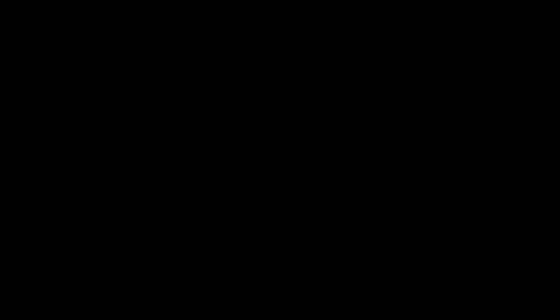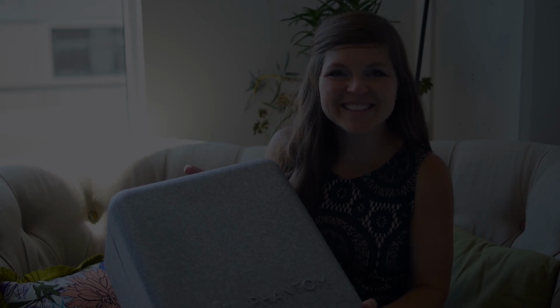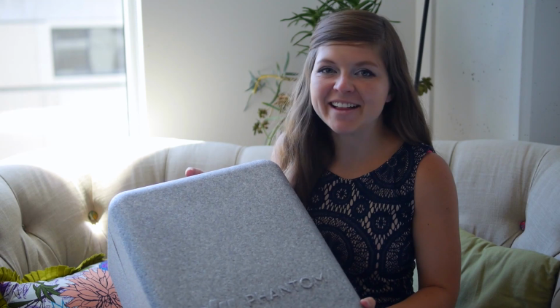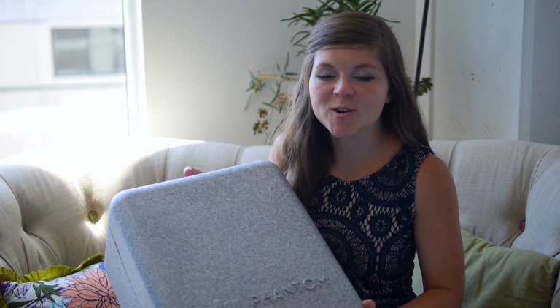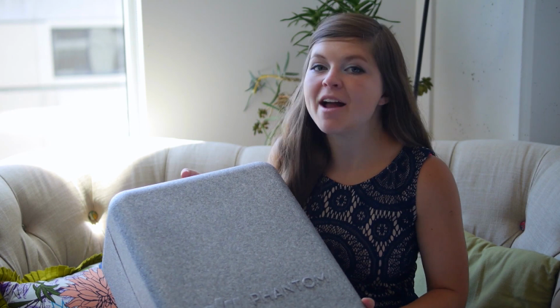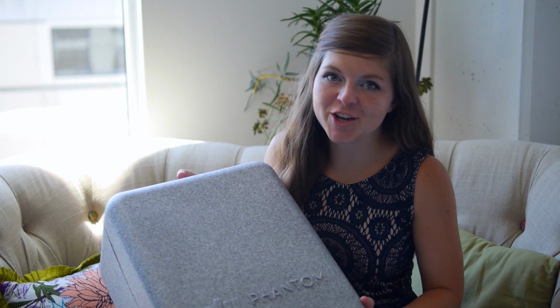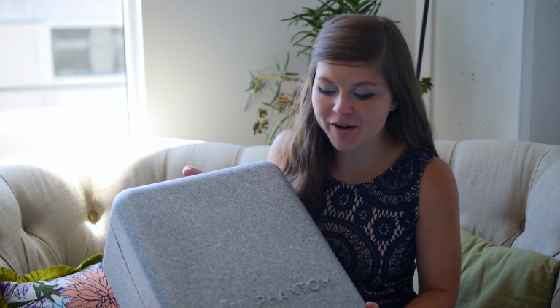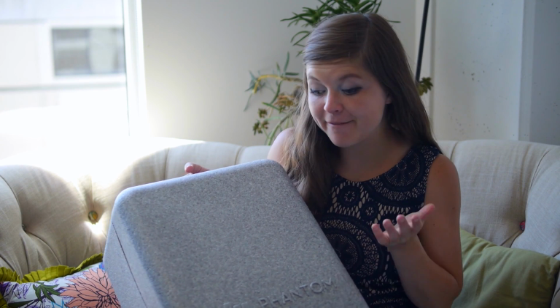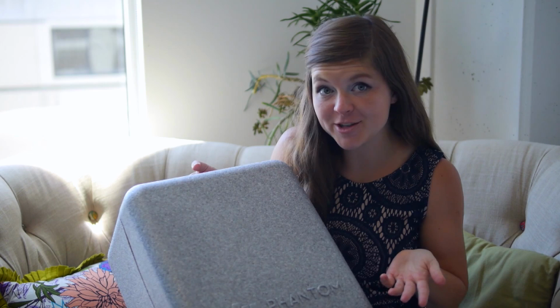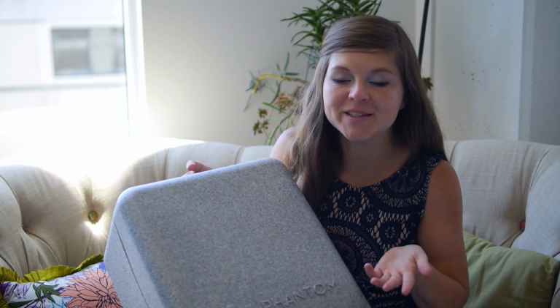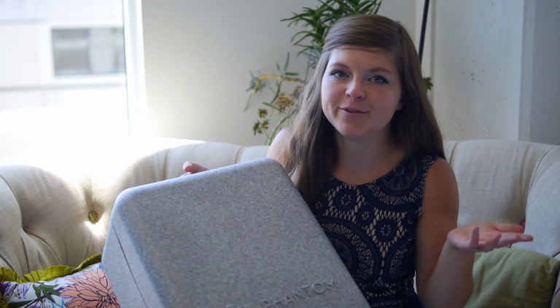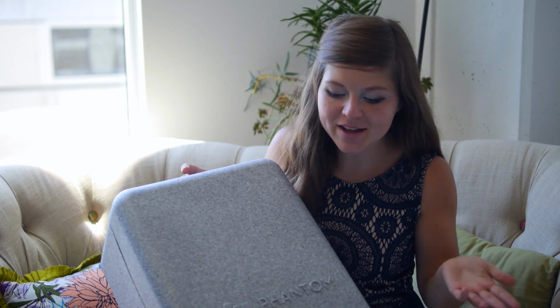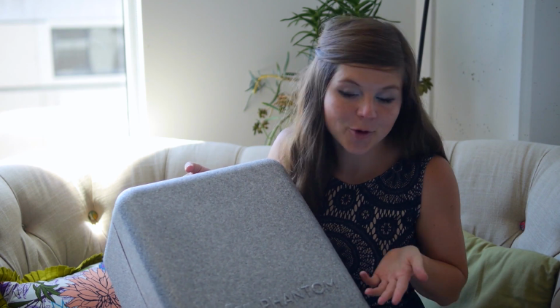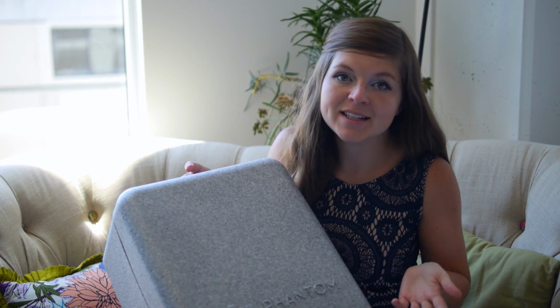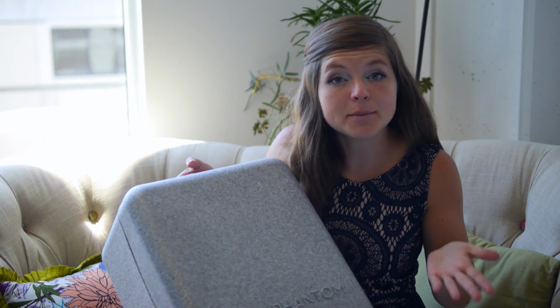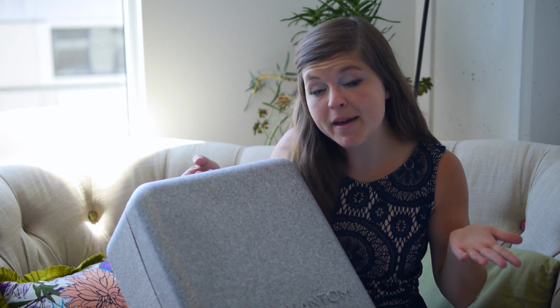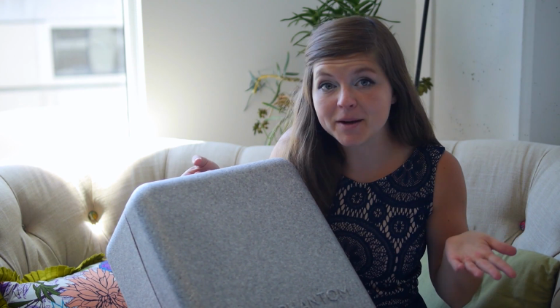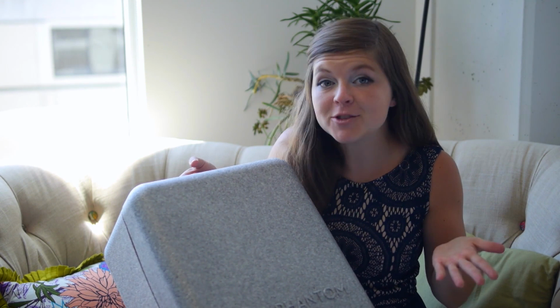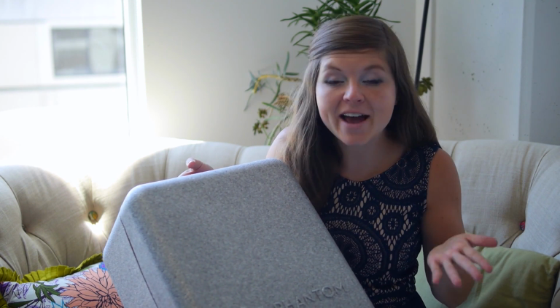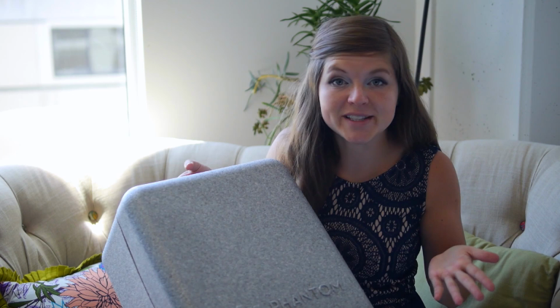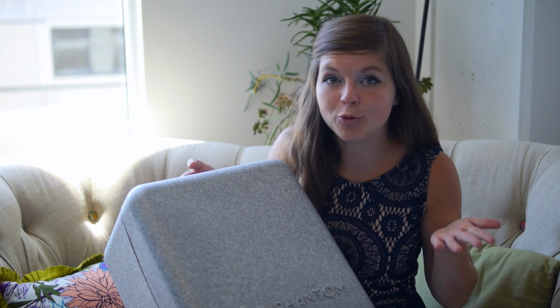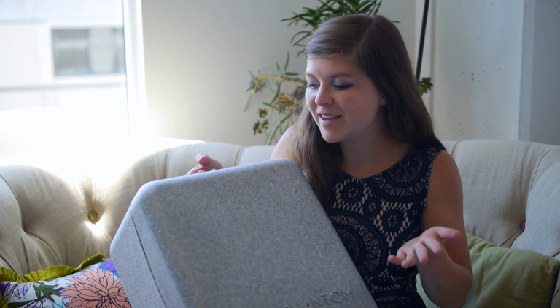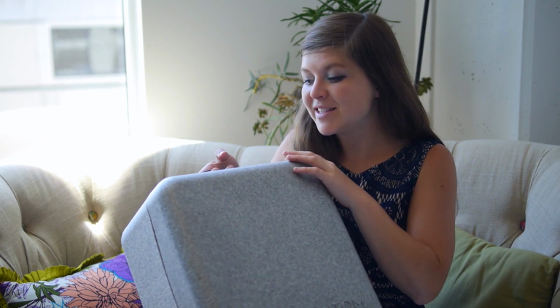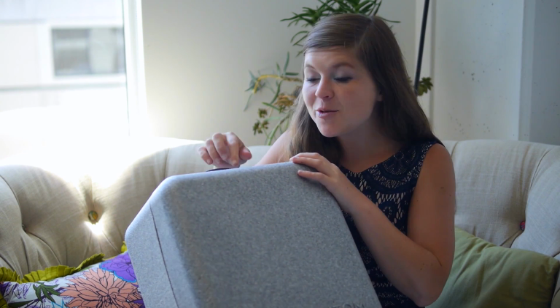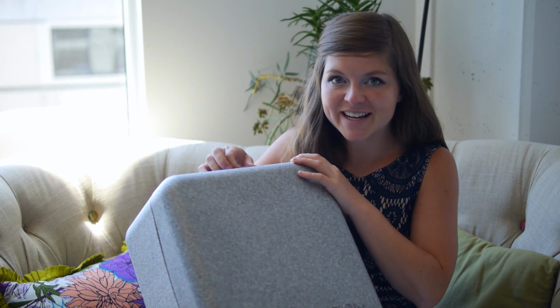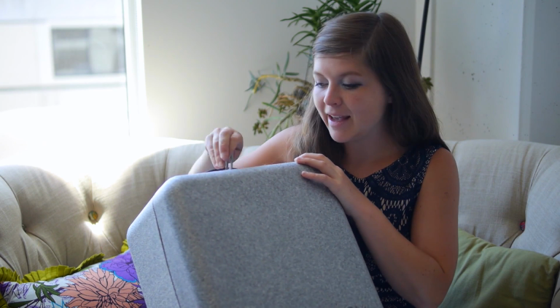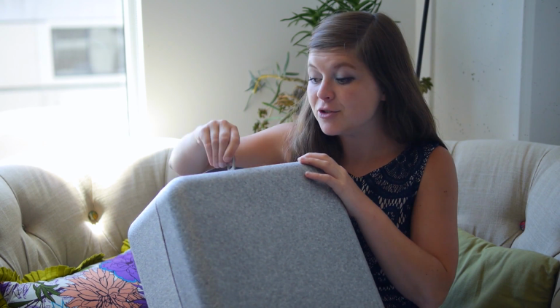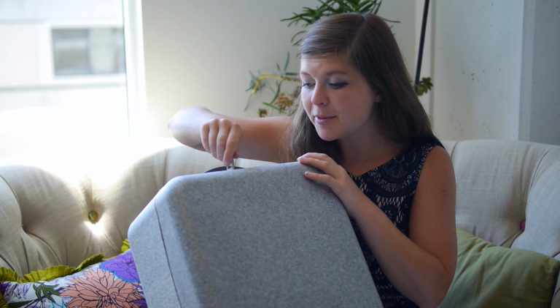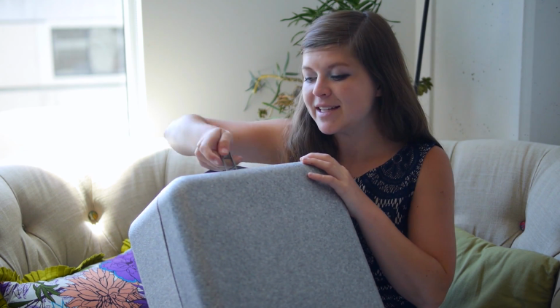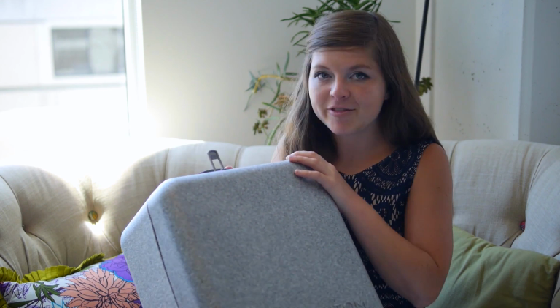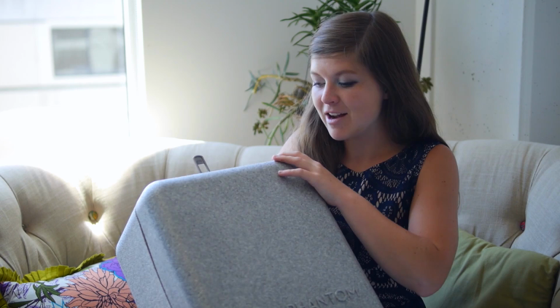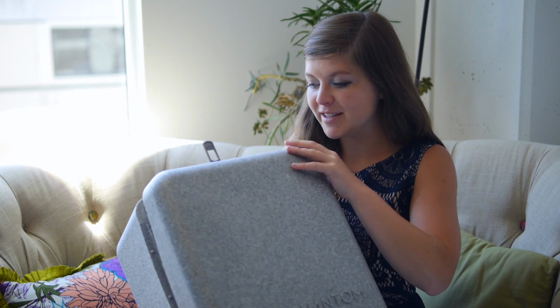Hey guys, it's Sally the Drone Girl. I wanted to show you one of my favorite drones, the Phantom 4. Now some of you may remember my first drone I ever owned was the Phantom 1, so this is super exciting to see how in just a couple of years how far this technology has come.